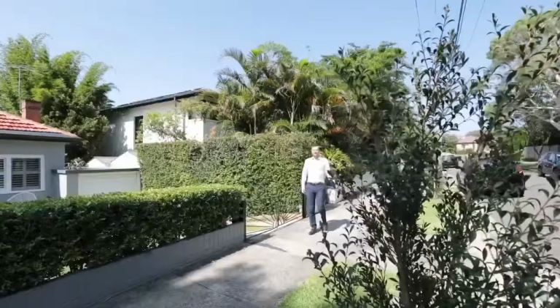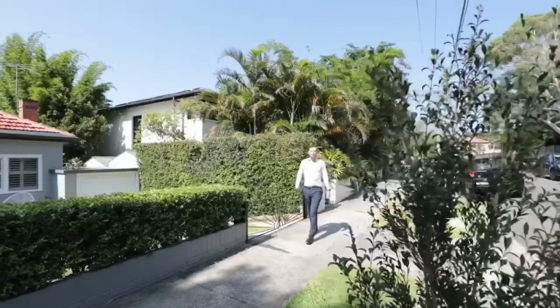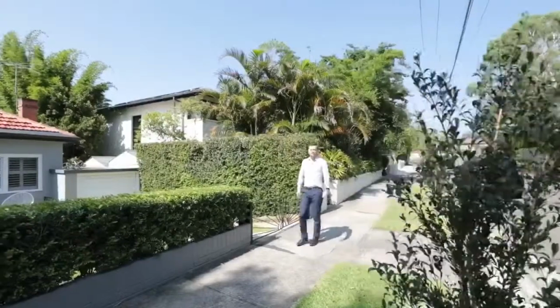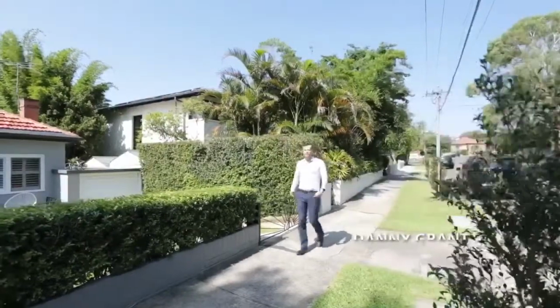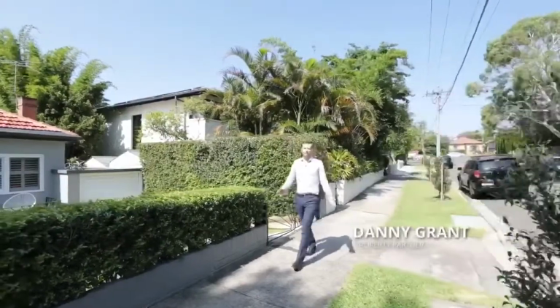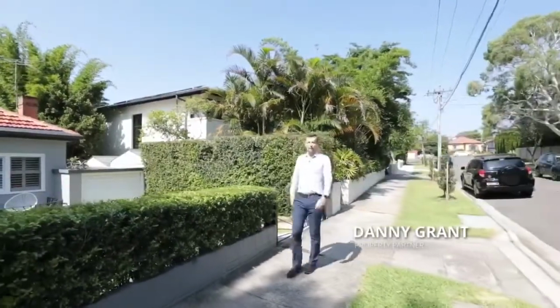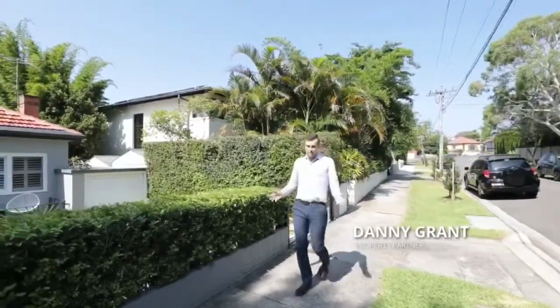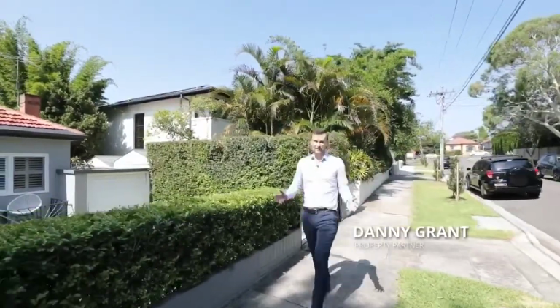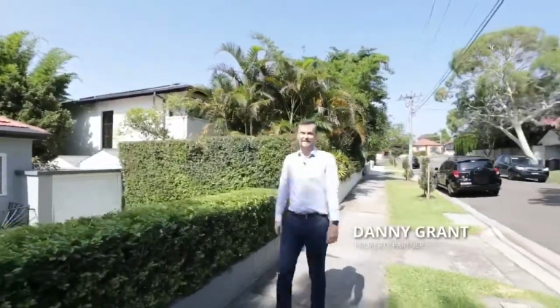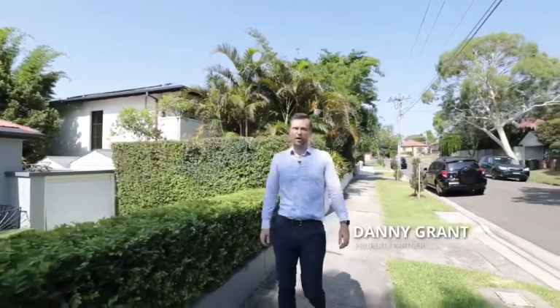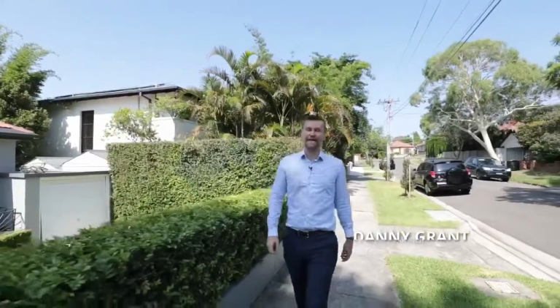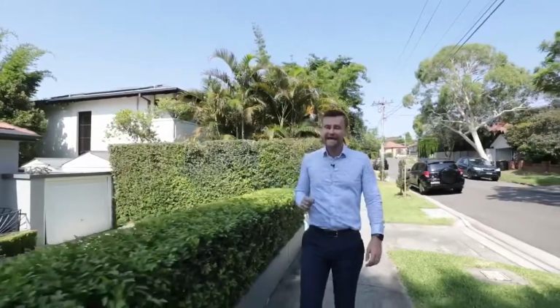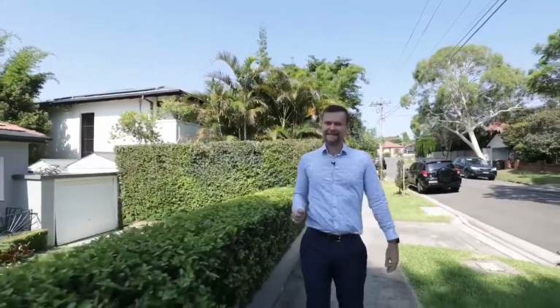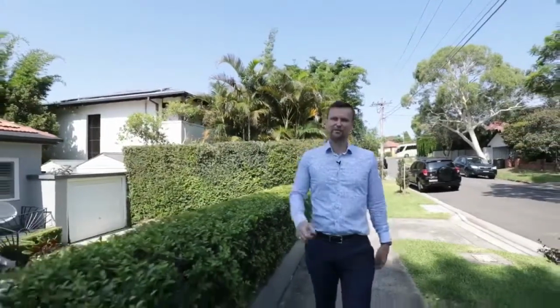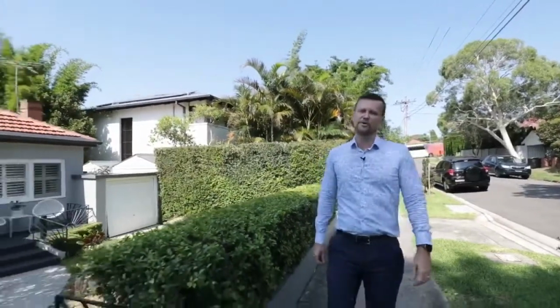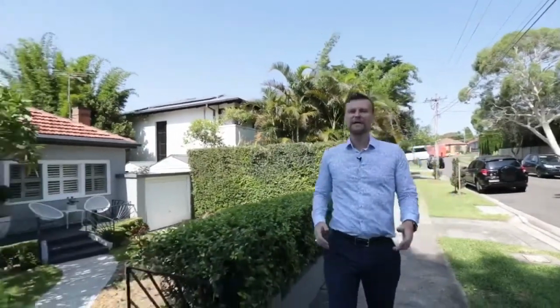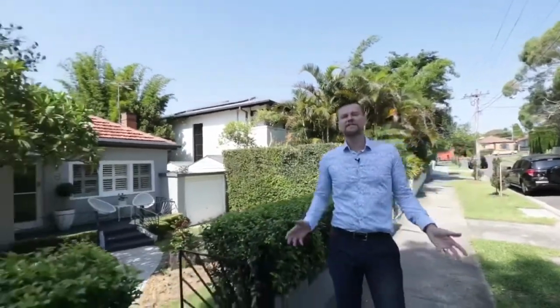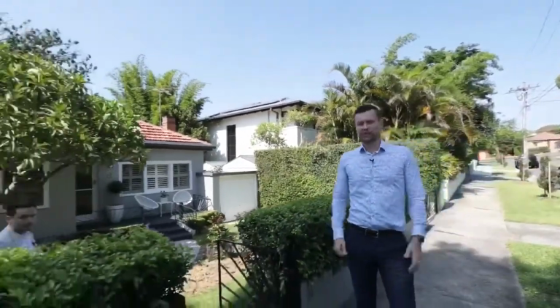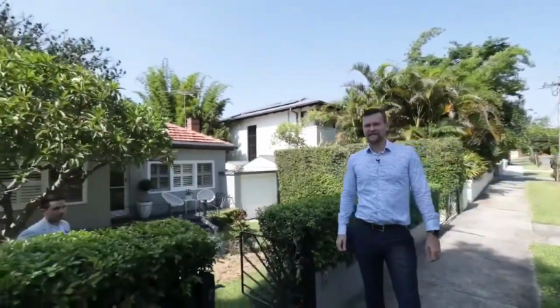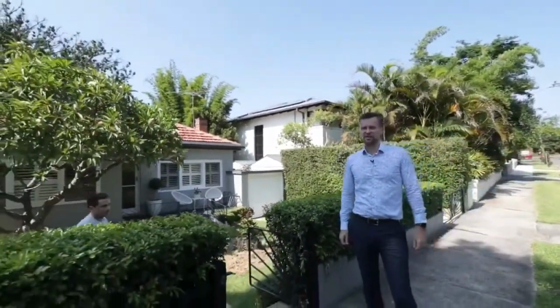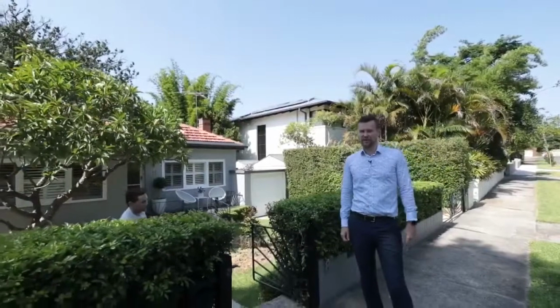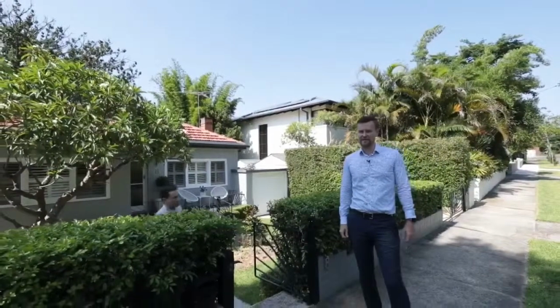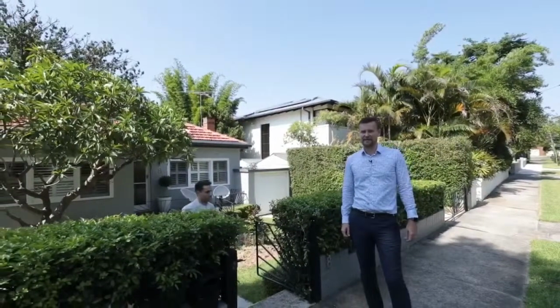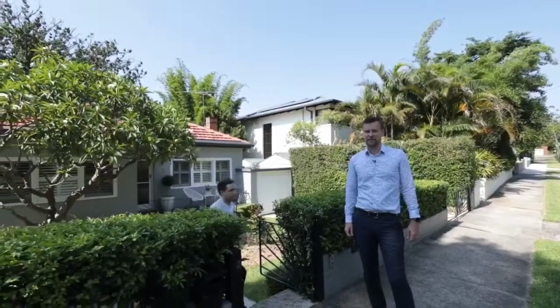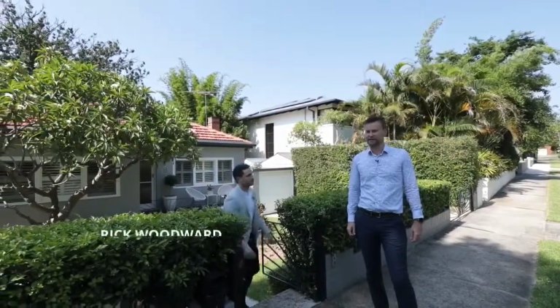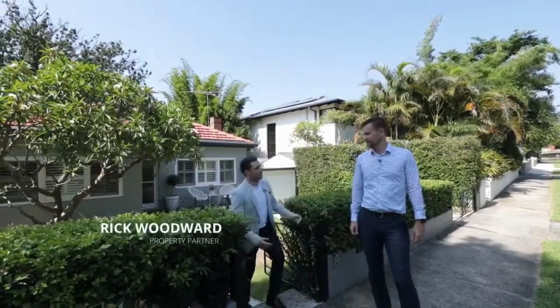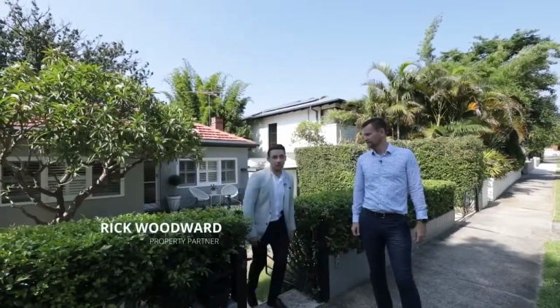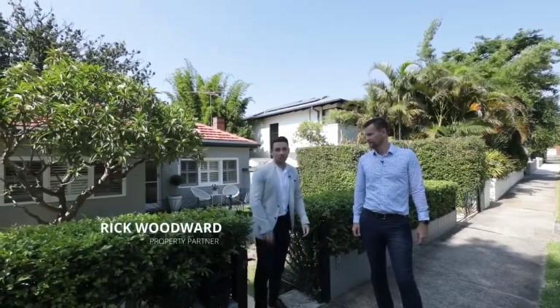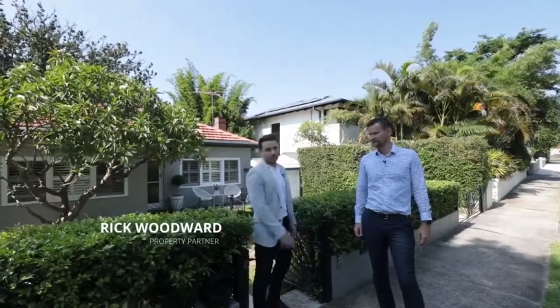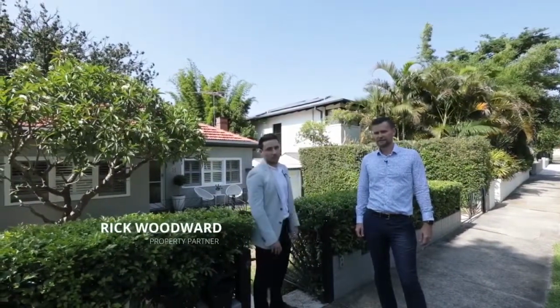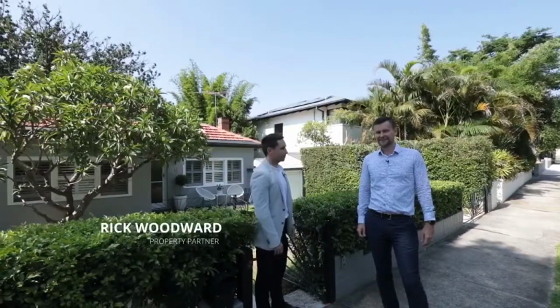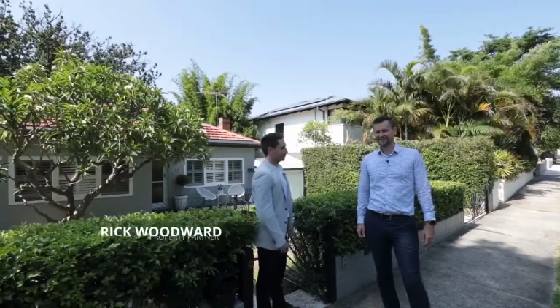A well-presented, solid family home on a big block of land in a quiet street and in an affordable price range. Well, that's an unrealistic expectation to be able to find something like that in Castle Craig. Actually, no it's not. This one ticks all the boxes. Let's take a look.